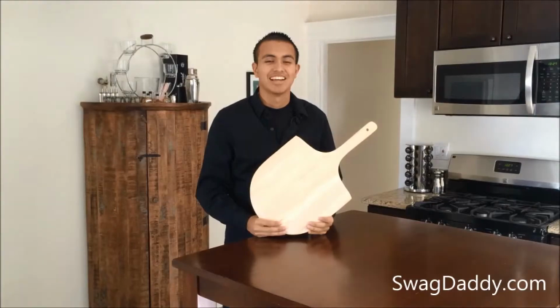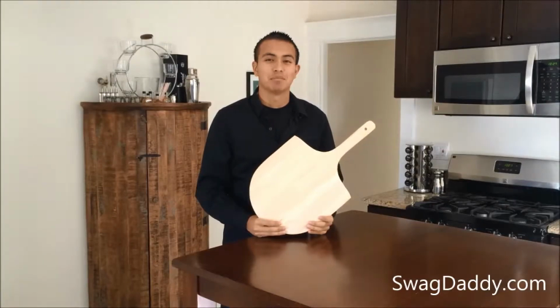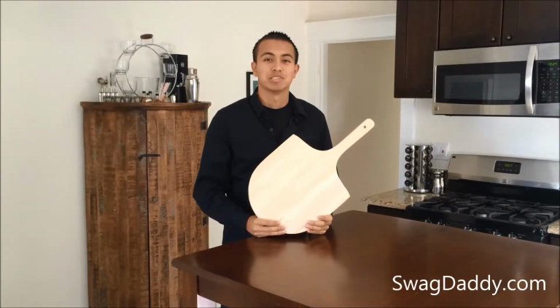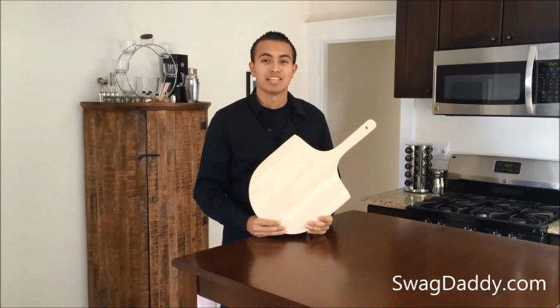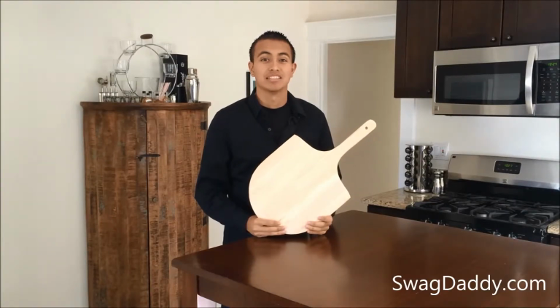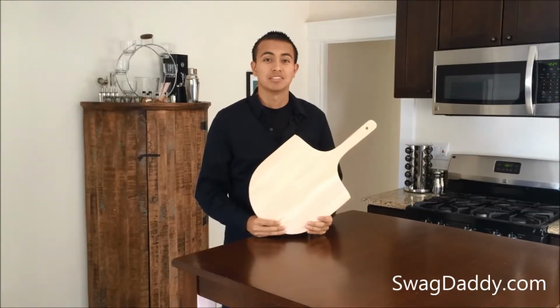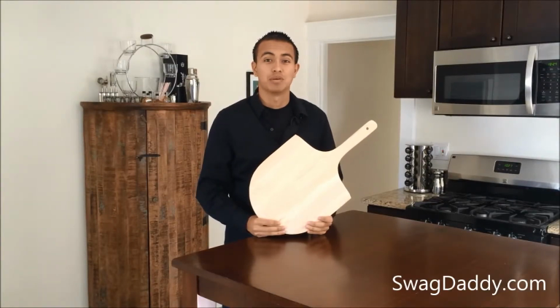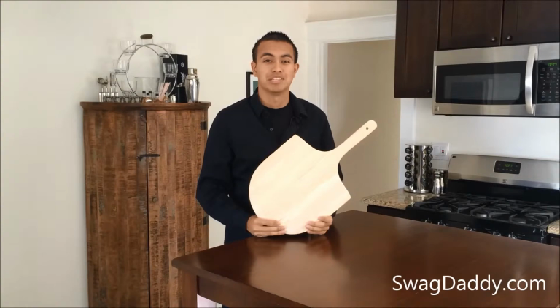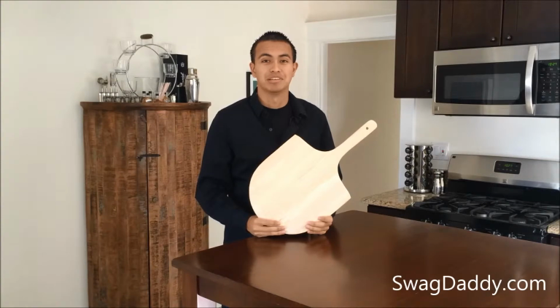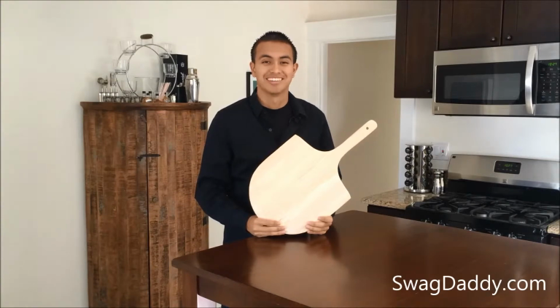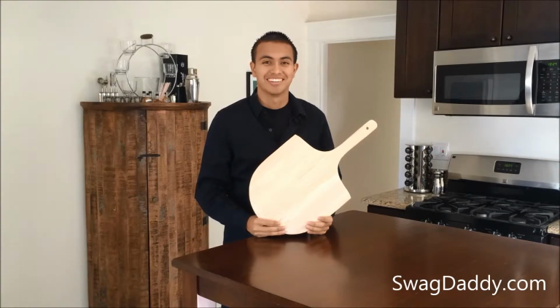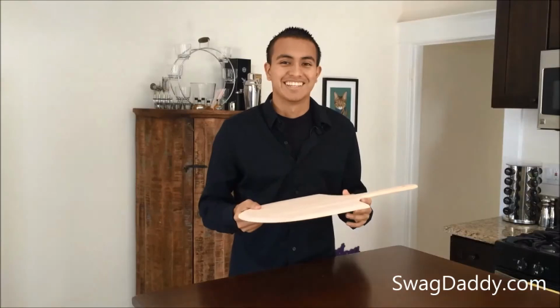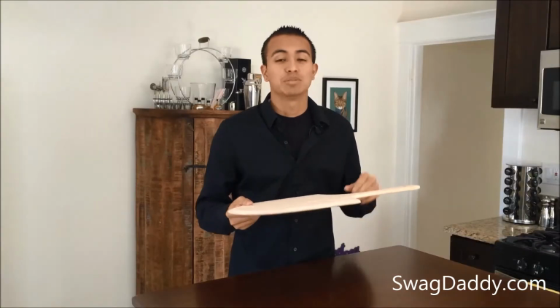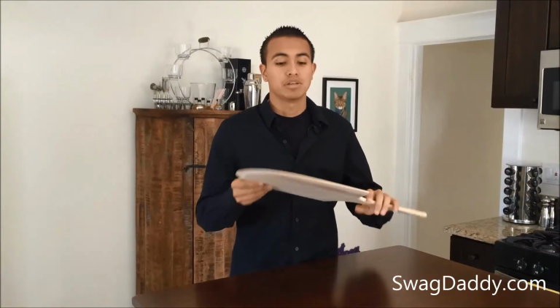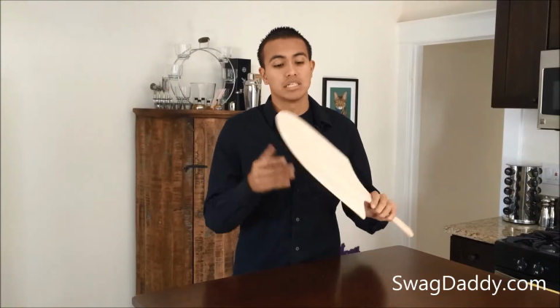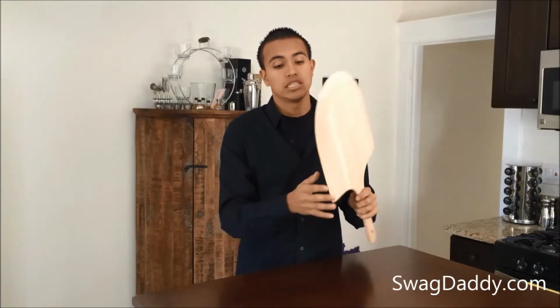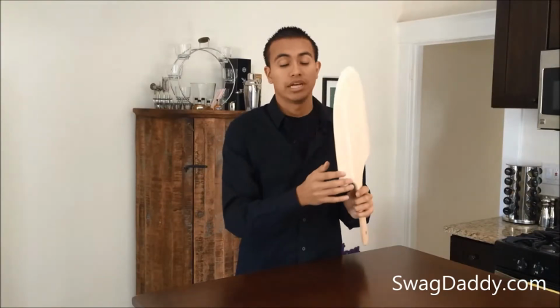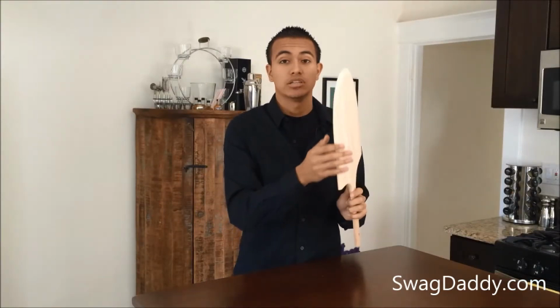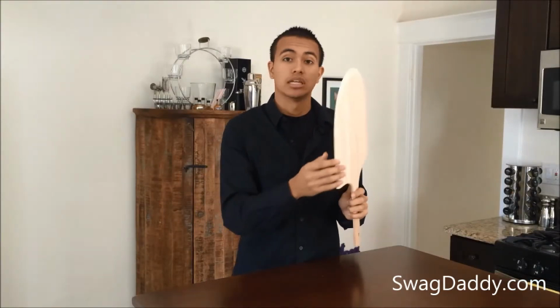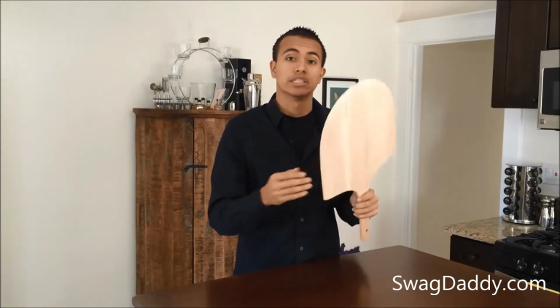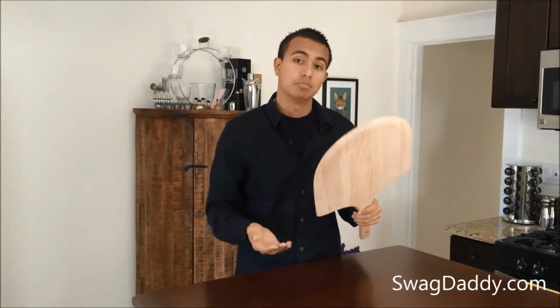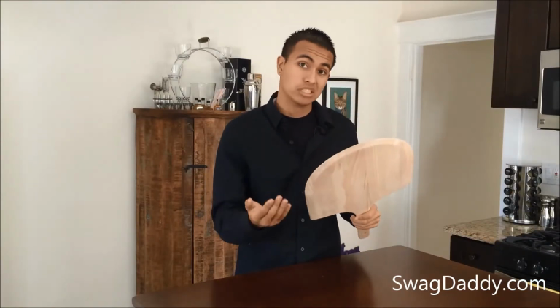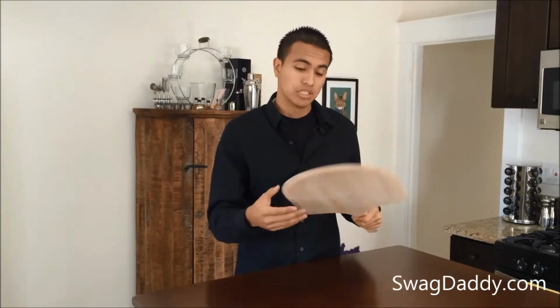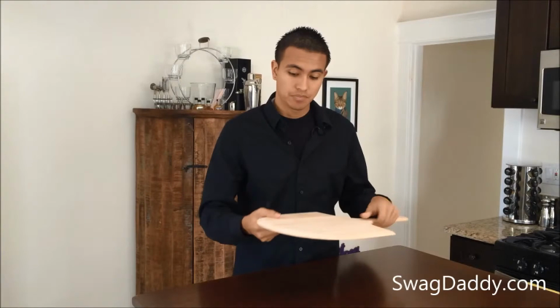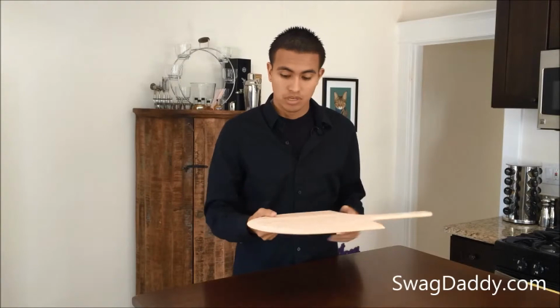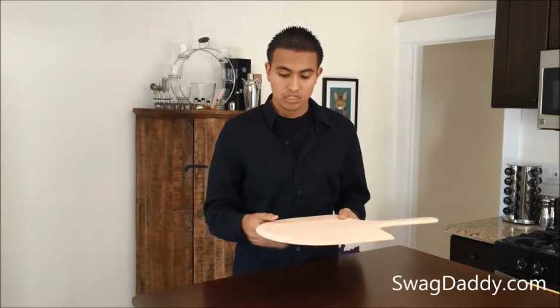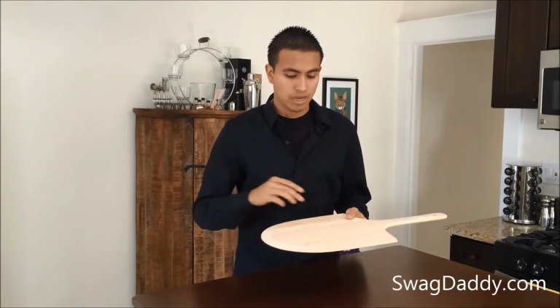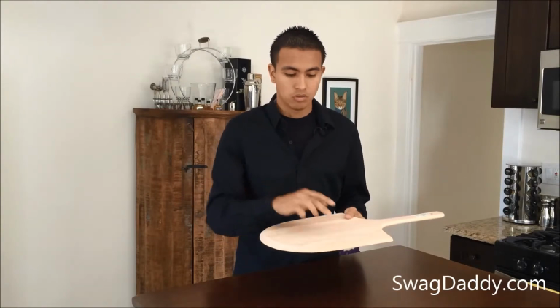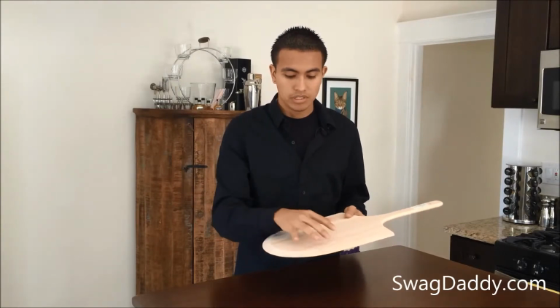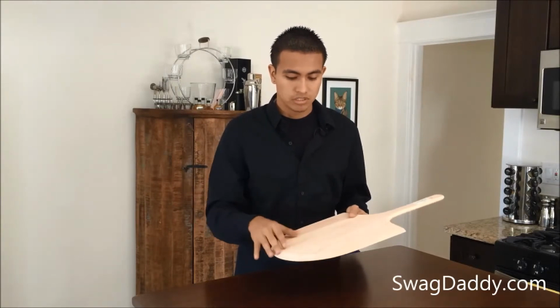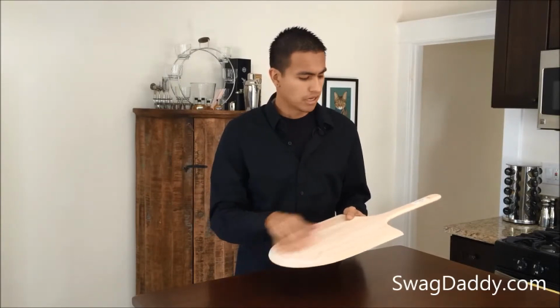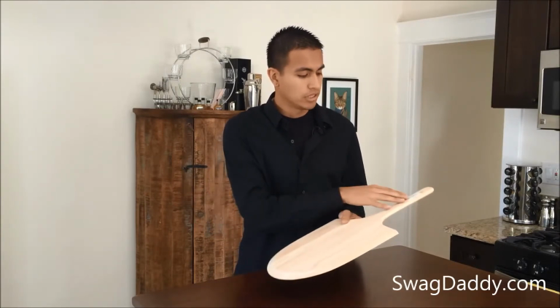Hi, I'm Robert with Swag Daddy, and this is the Pinewood Pizza Peel. This pizza peel has a nice tapered edge here — it allows you to get up underneath the pizza. It's about 12 inches by 22.